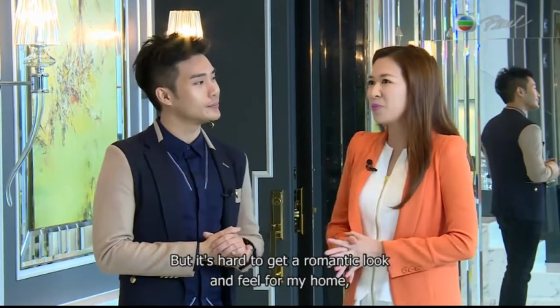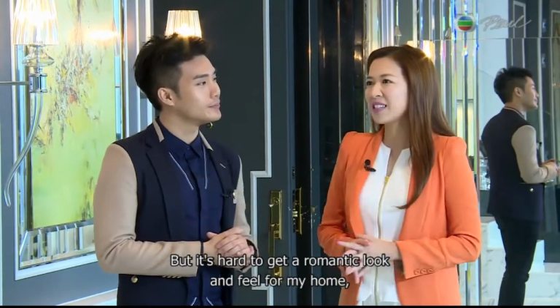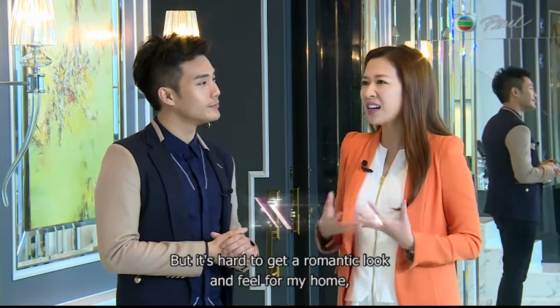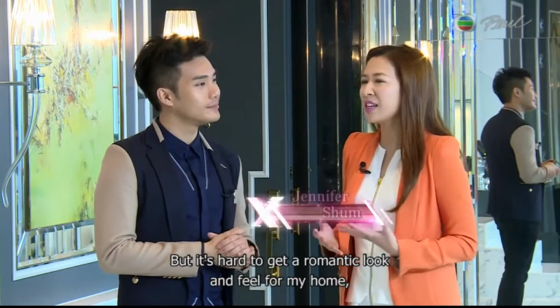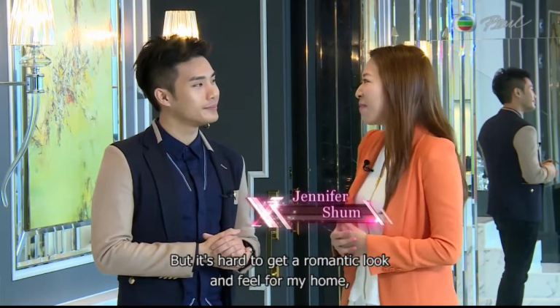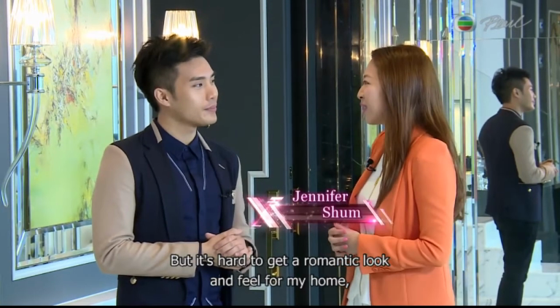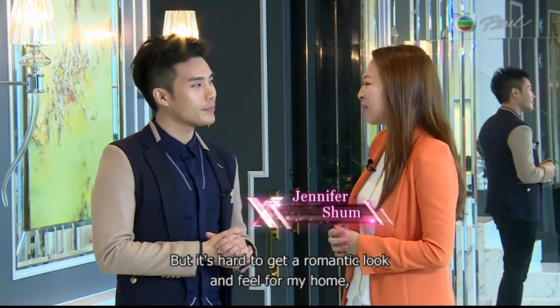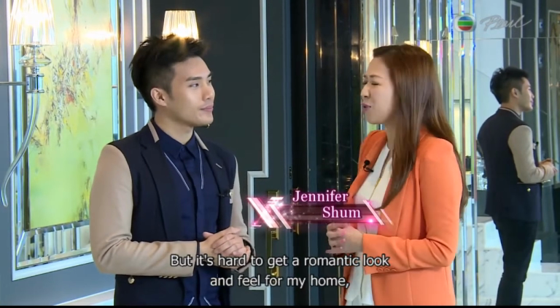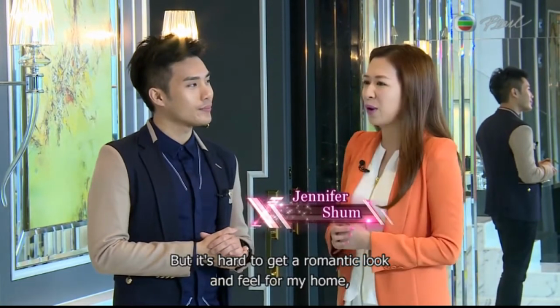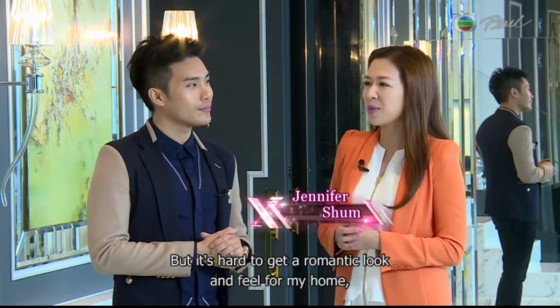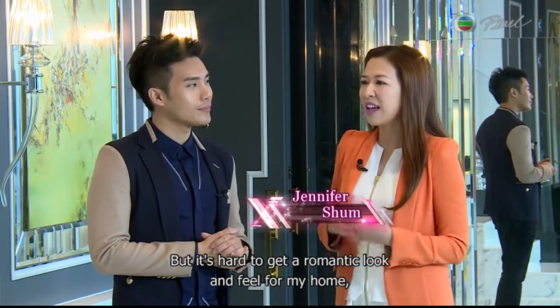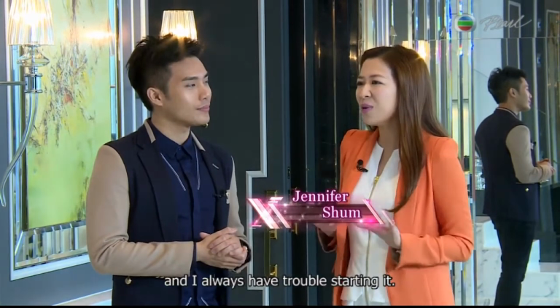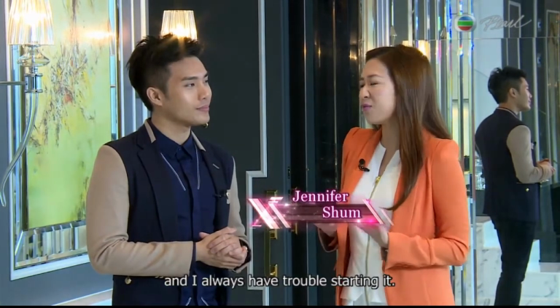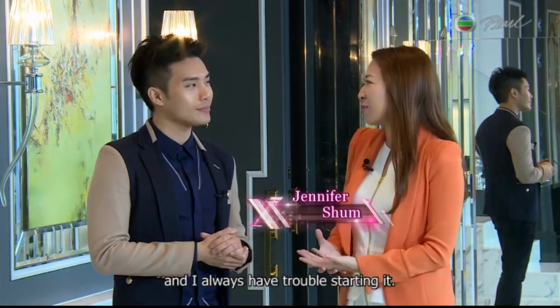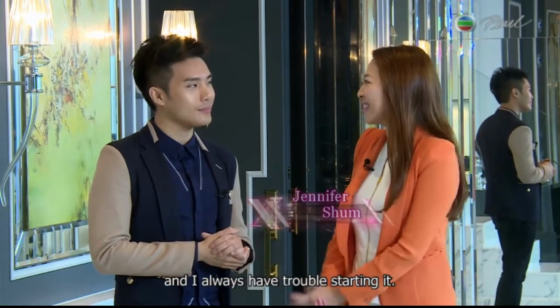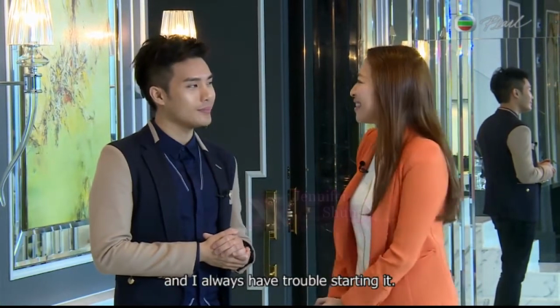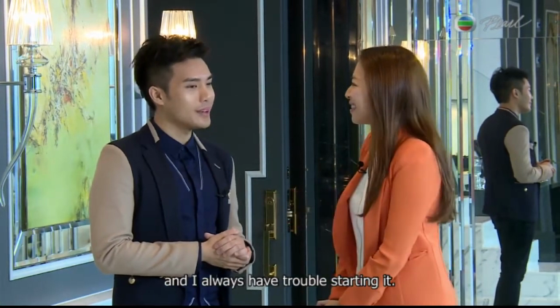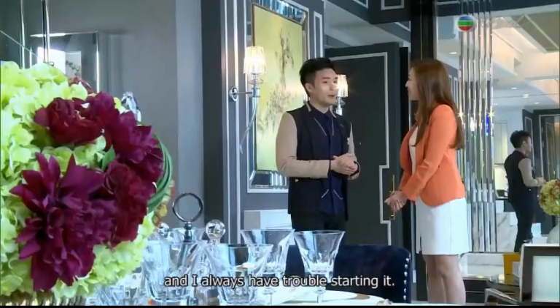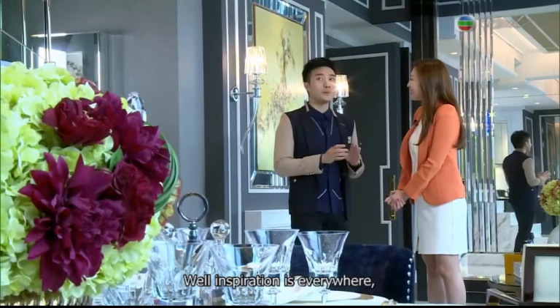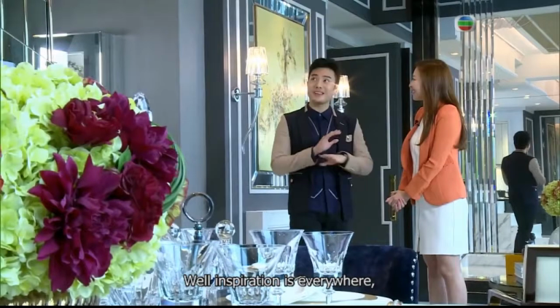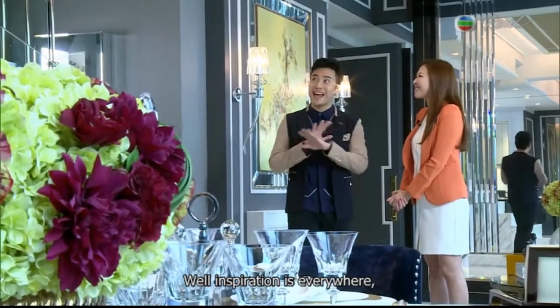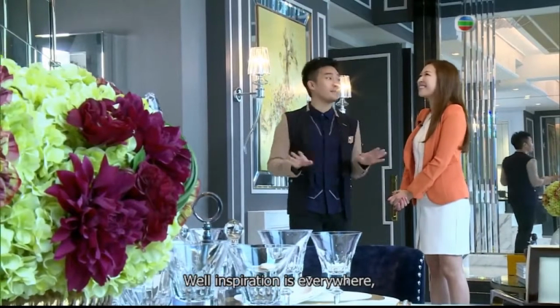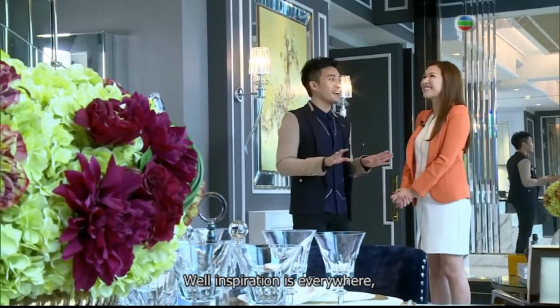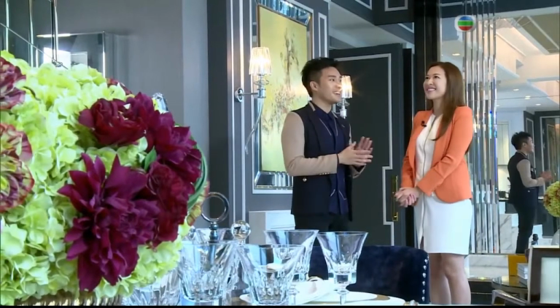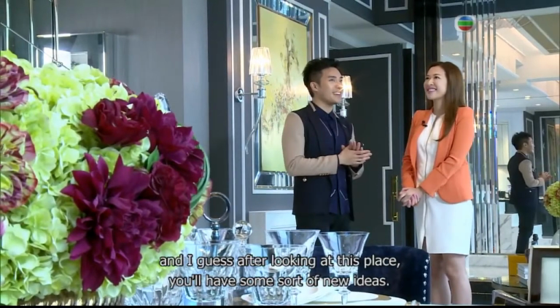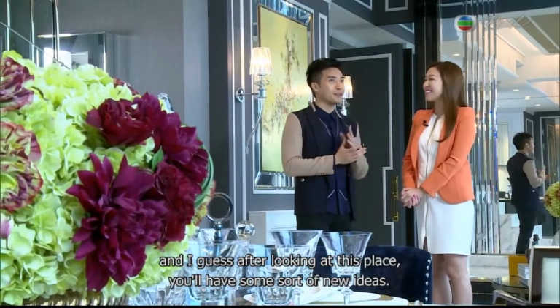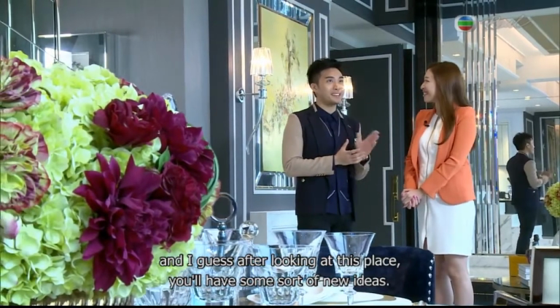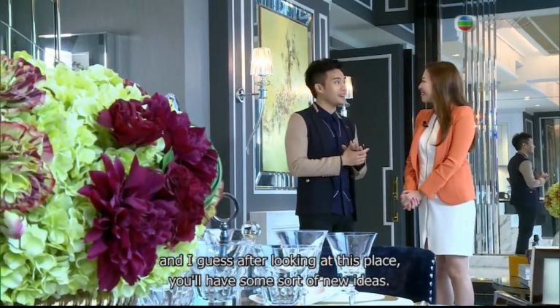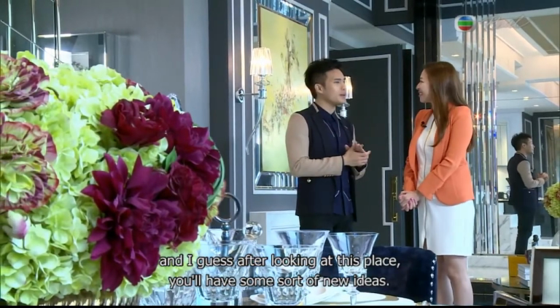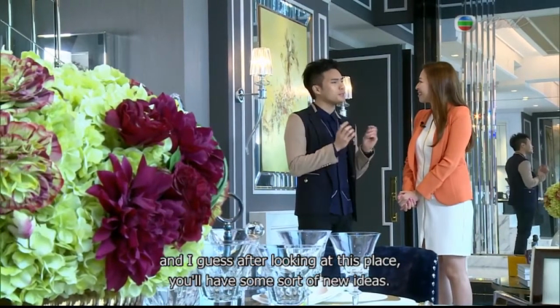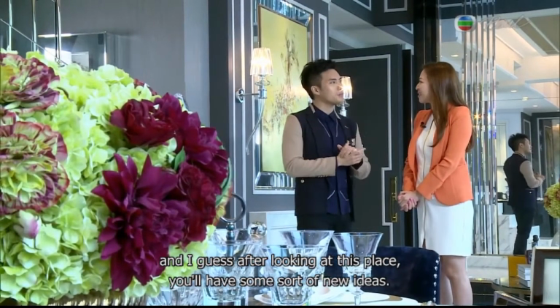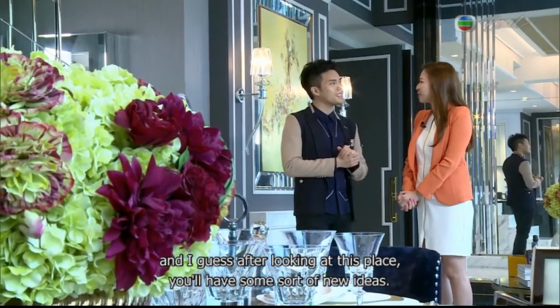But it's hard to get a romantic look and feel for my home, and I always have trouble starting it. Well, inspiration is everywhere, and I guess after looking at this place, you have some sort of new ideas.